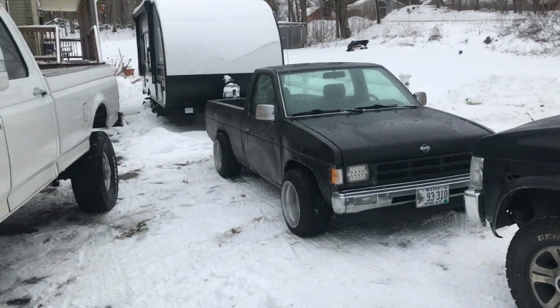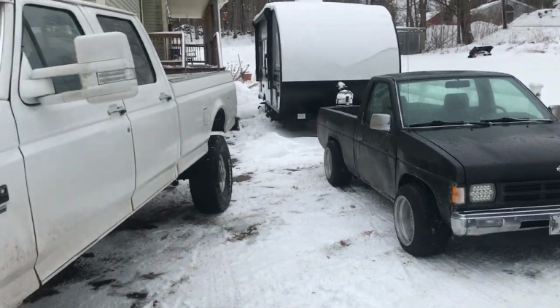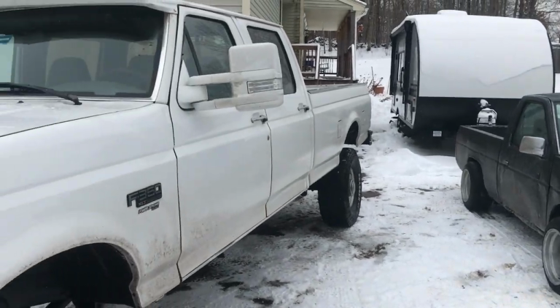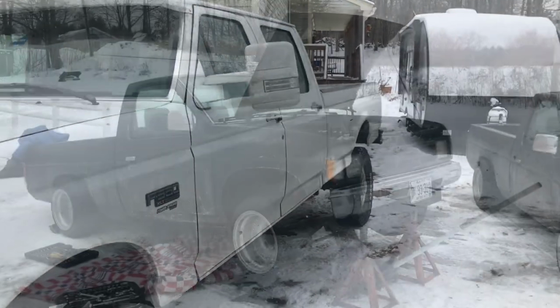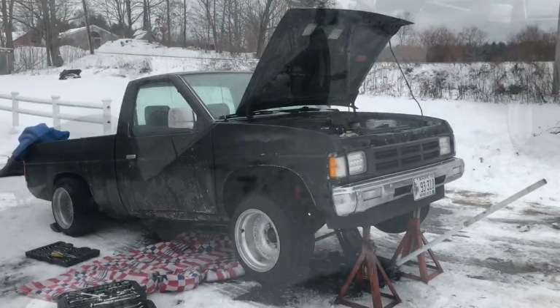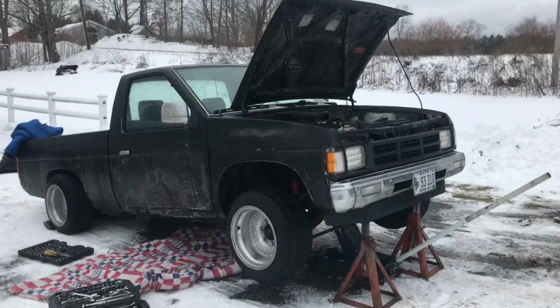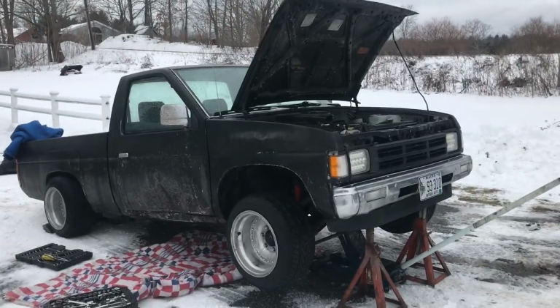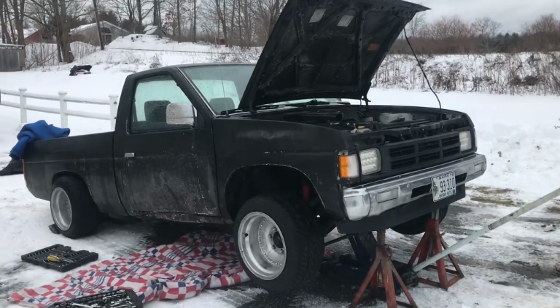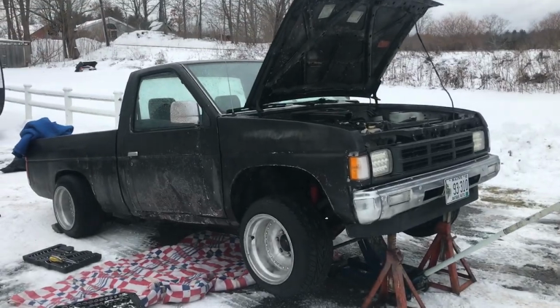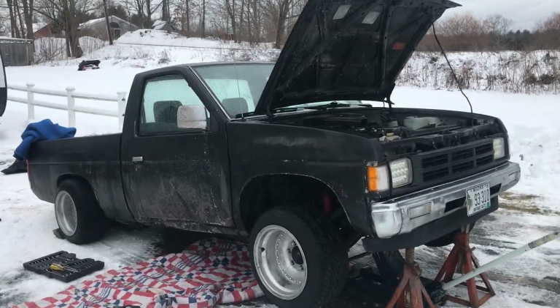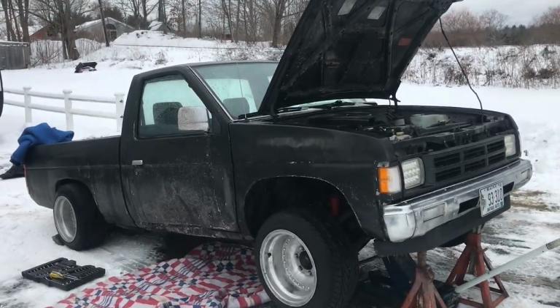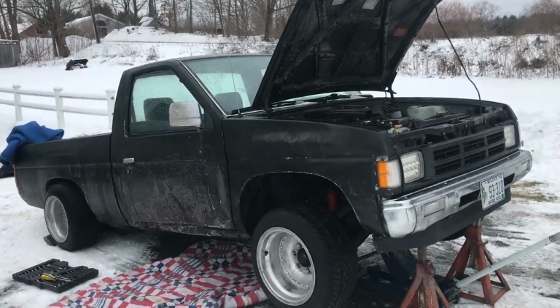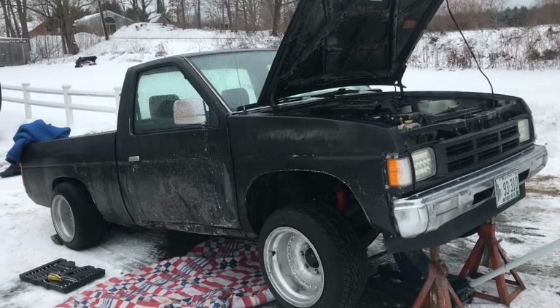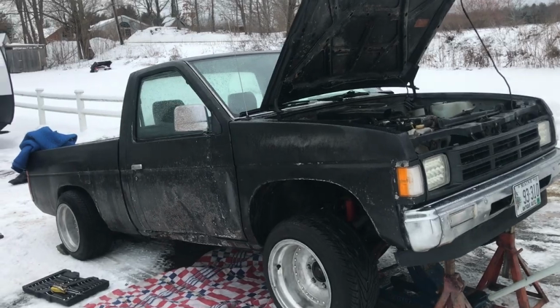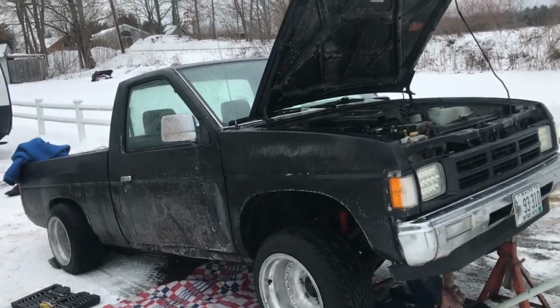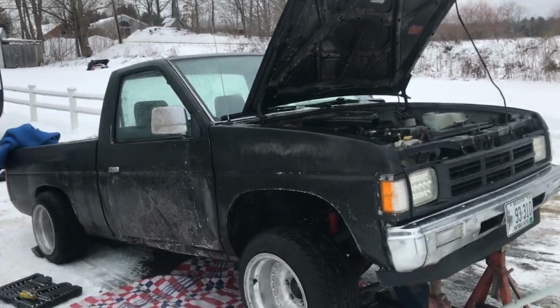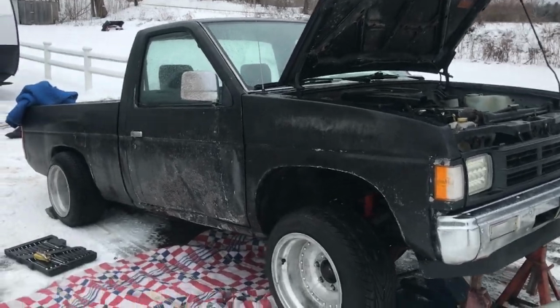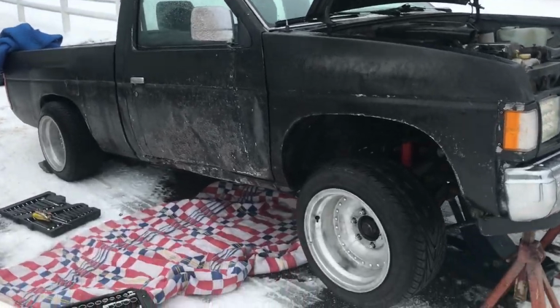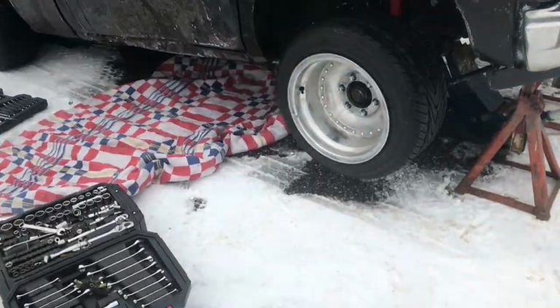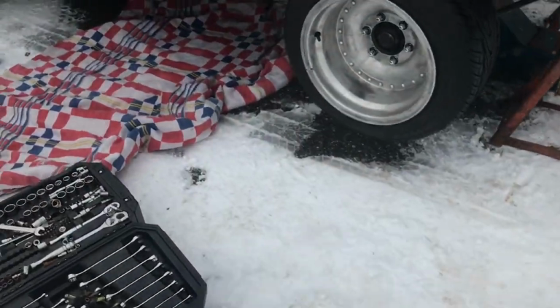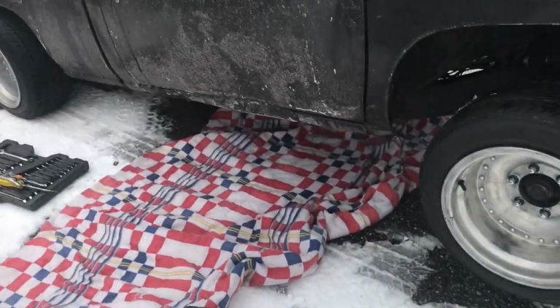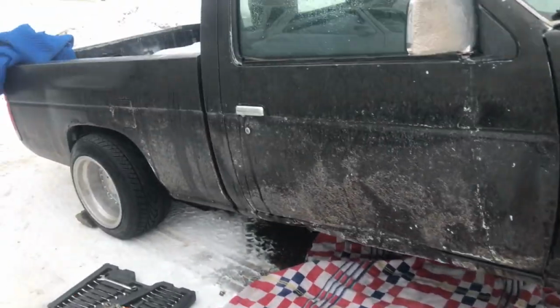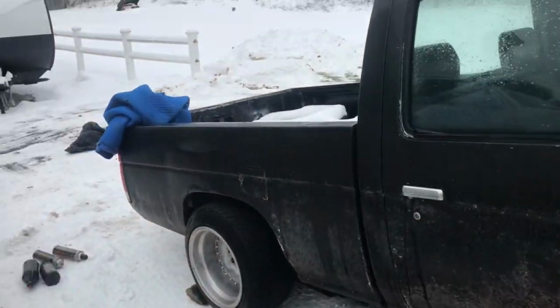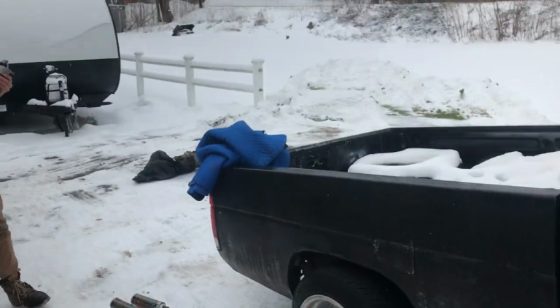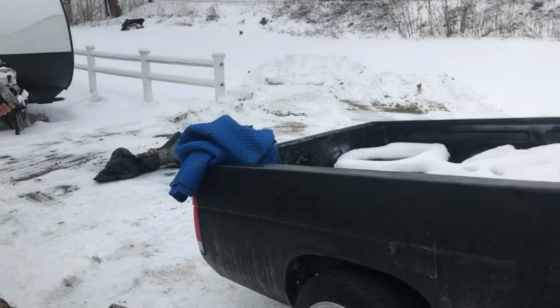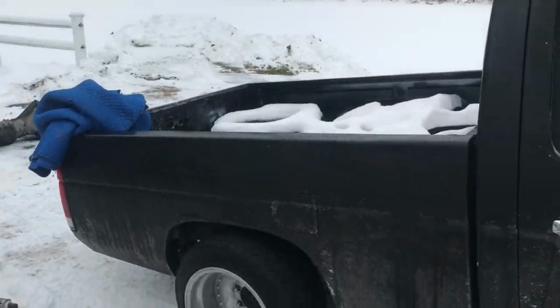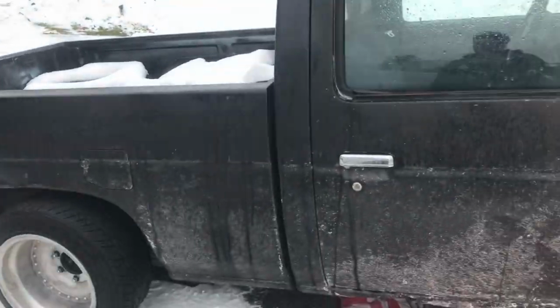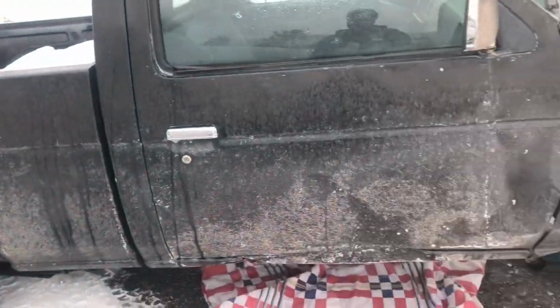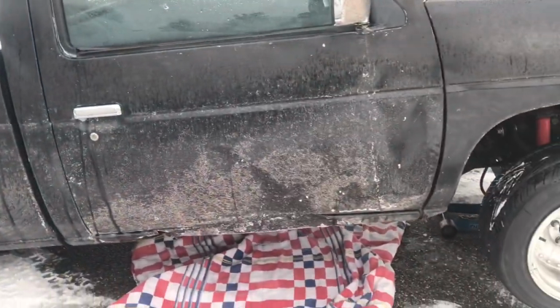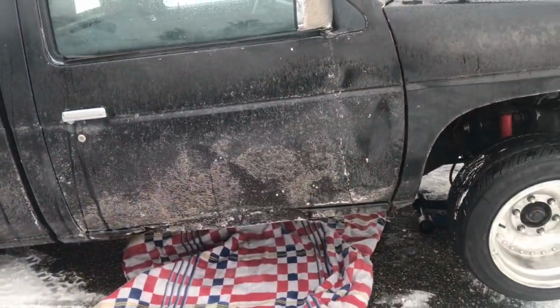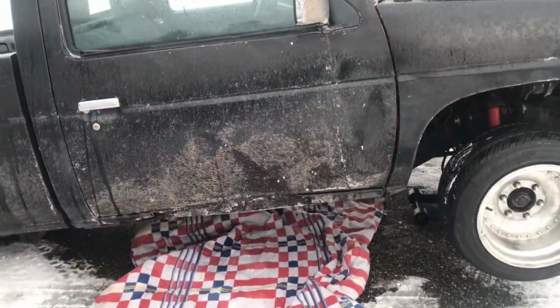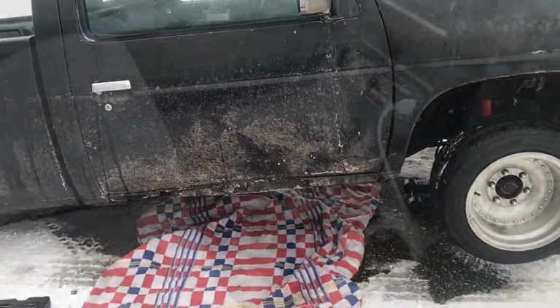We got the new one in the truck. Same as last time, this isn't really going to be a how-to video, just because it's snowing right now — it's cold, we're on the snow. We've got our transmission over there, we've got to clean it up, and we're going to pull this one out right now.